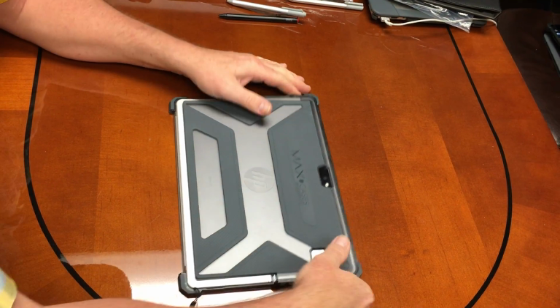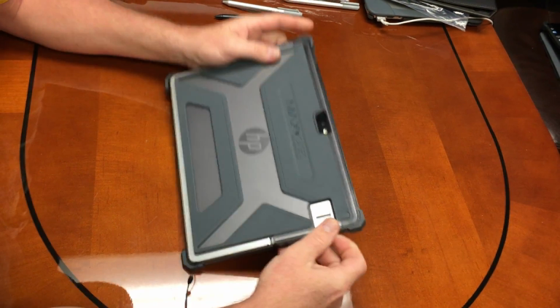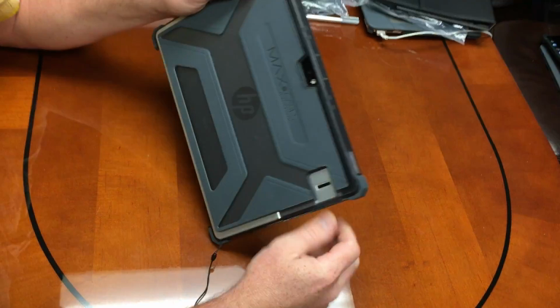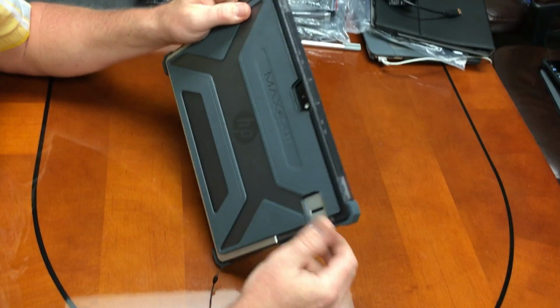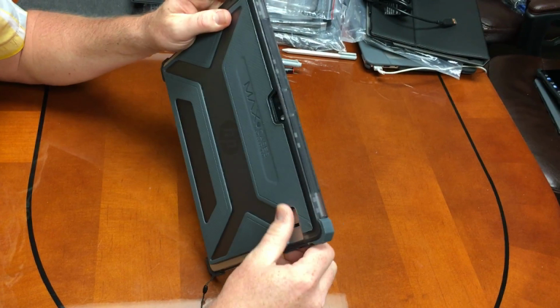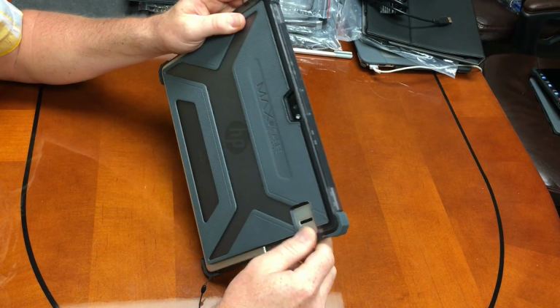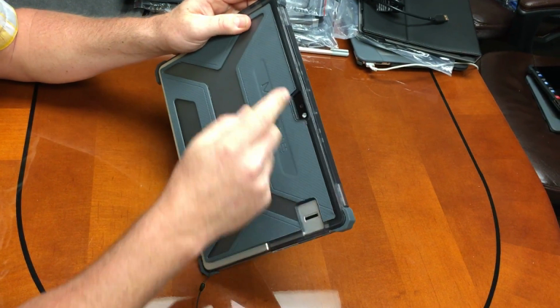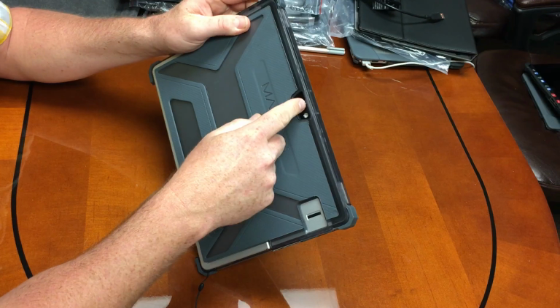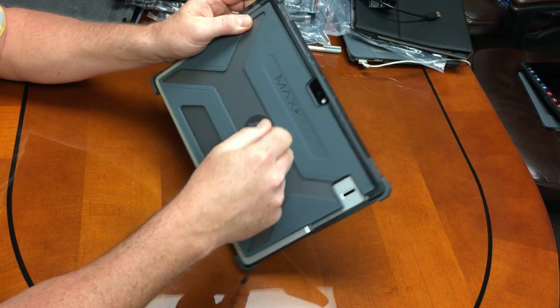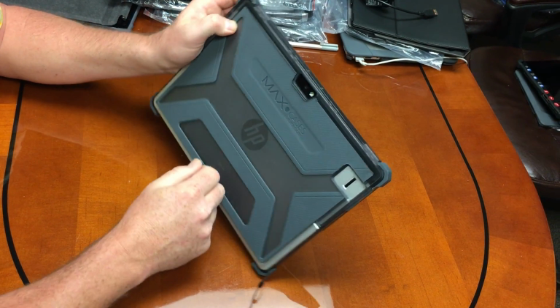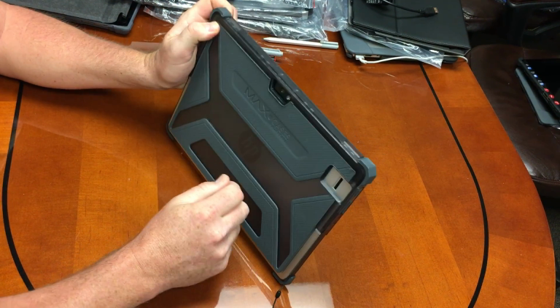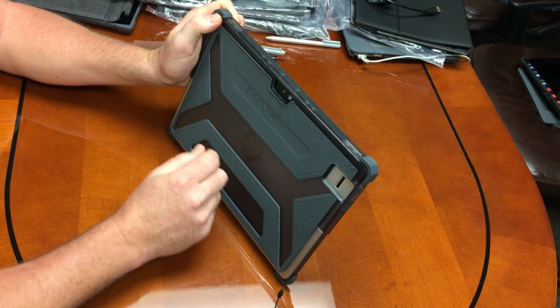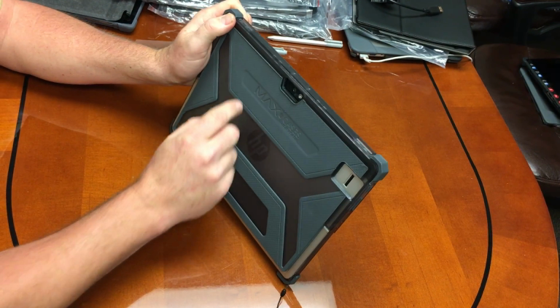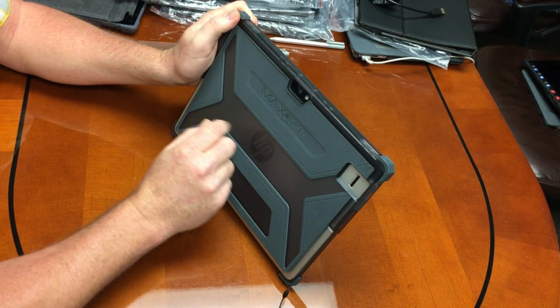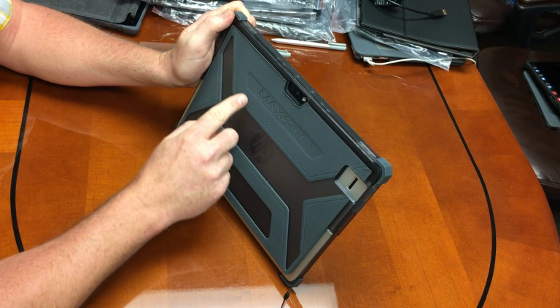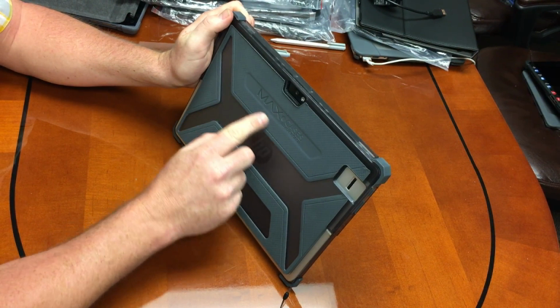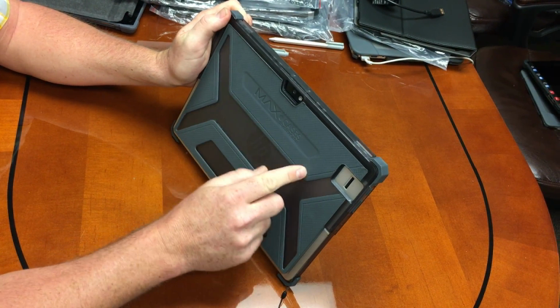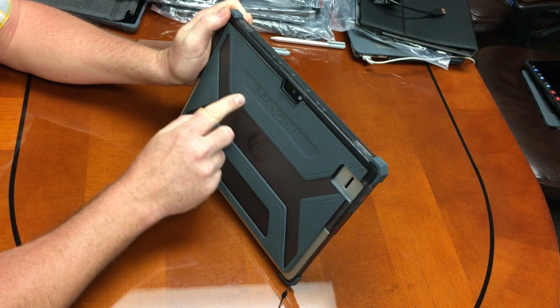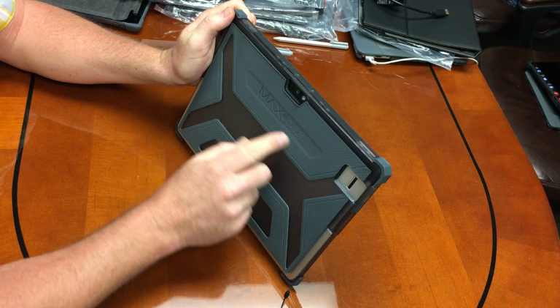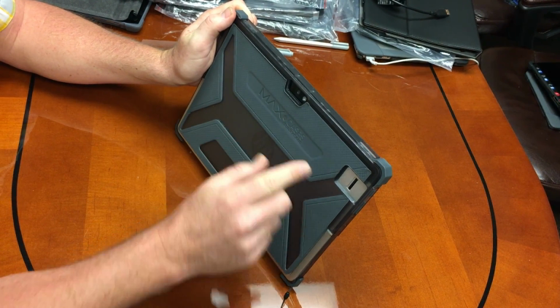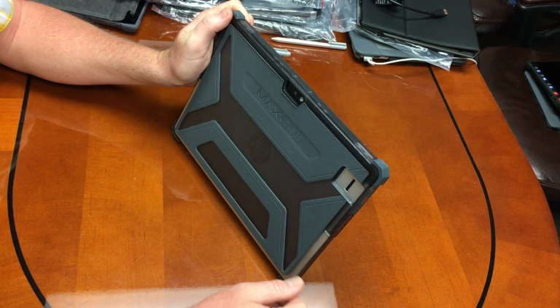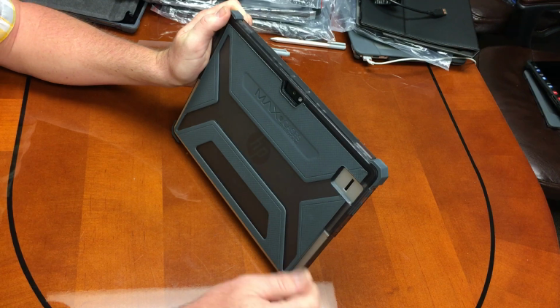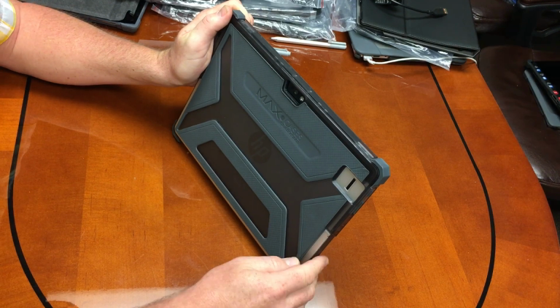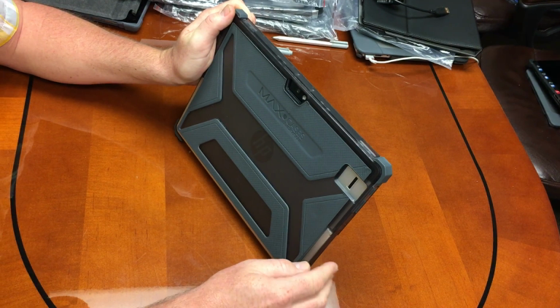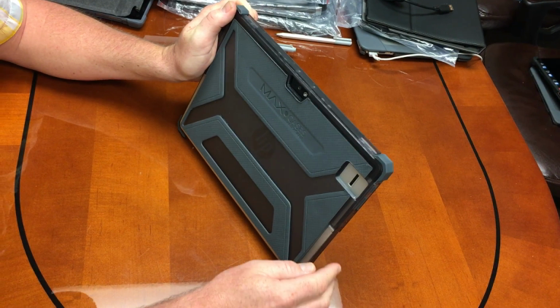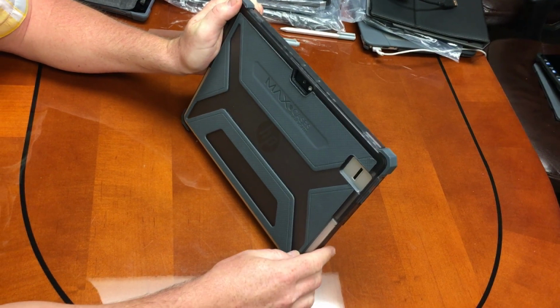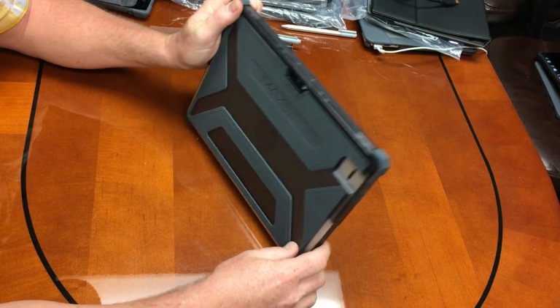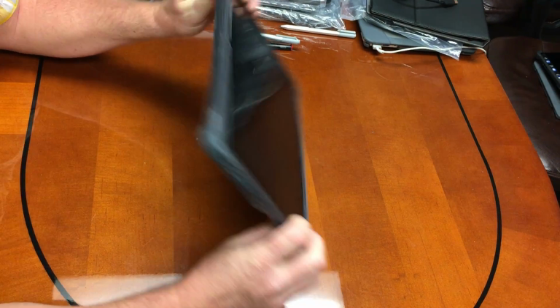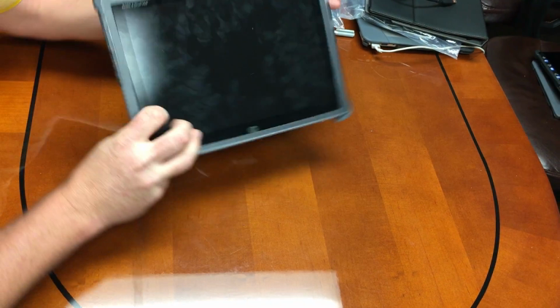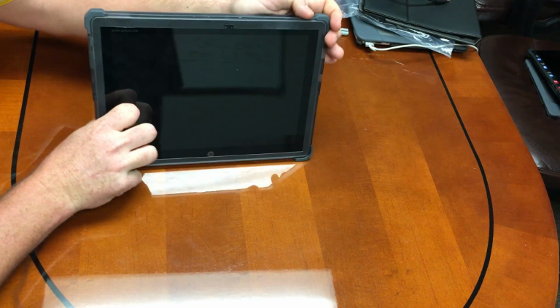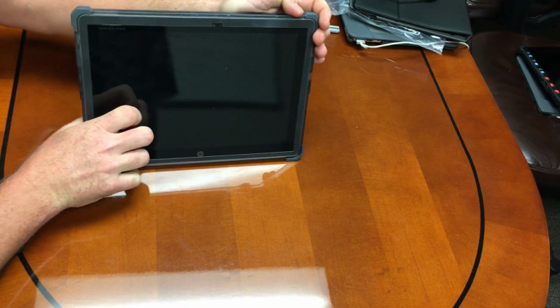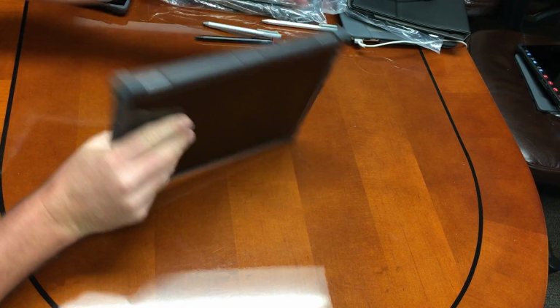We leave access for your biometrics and access for your camera. I'm working on building the stylus holder right here, which should be available very quickly. Front, back.